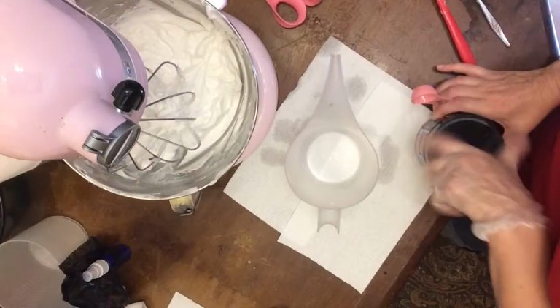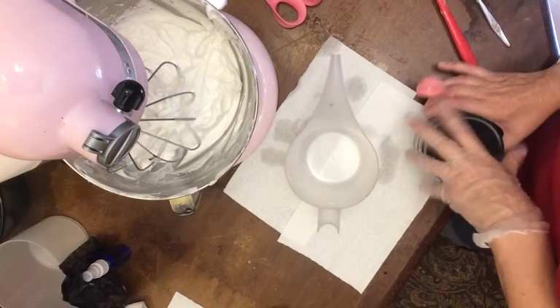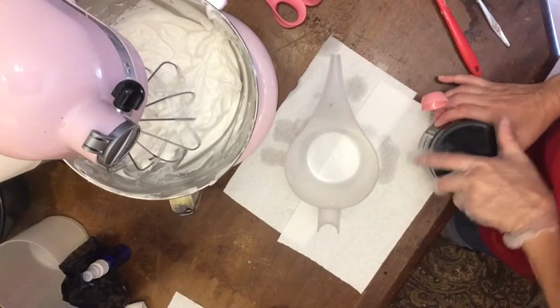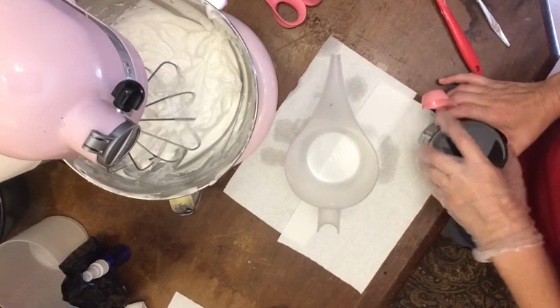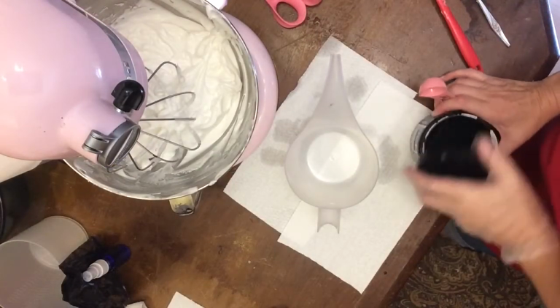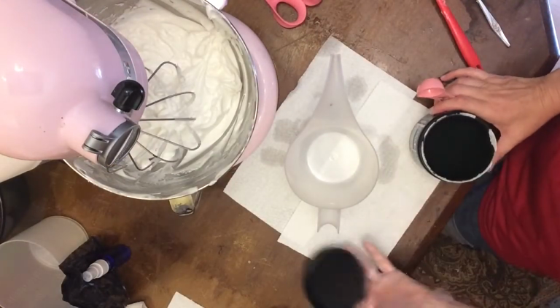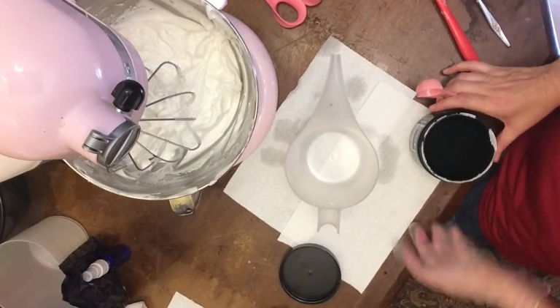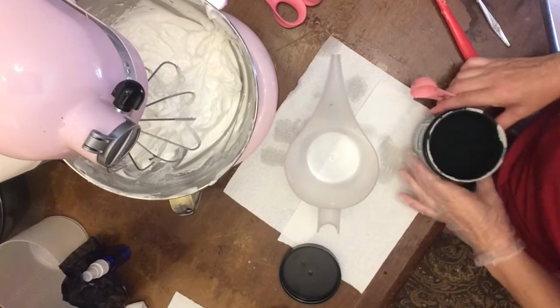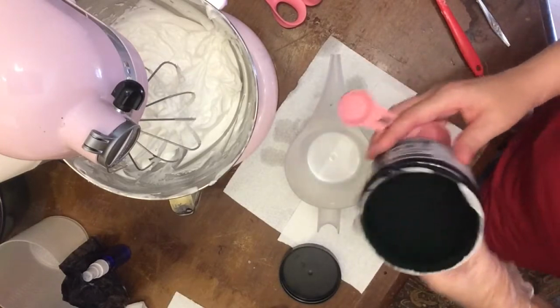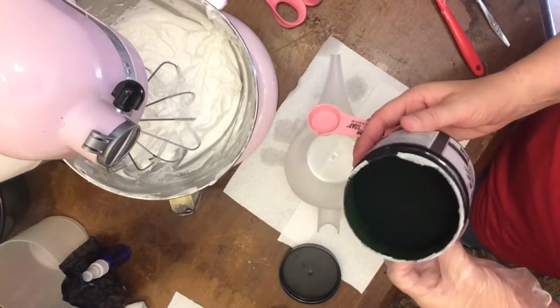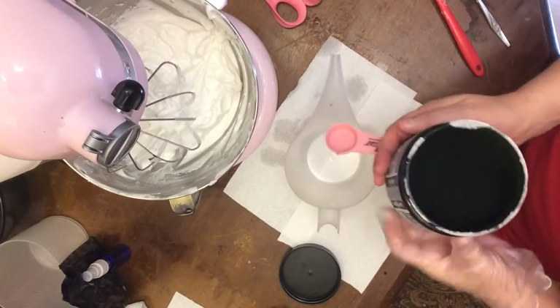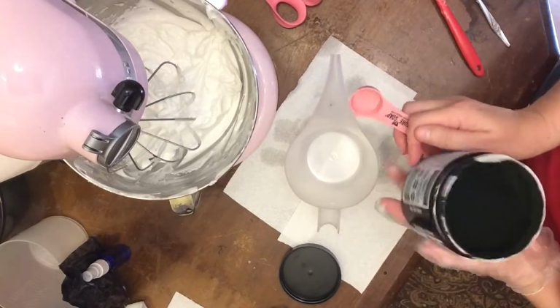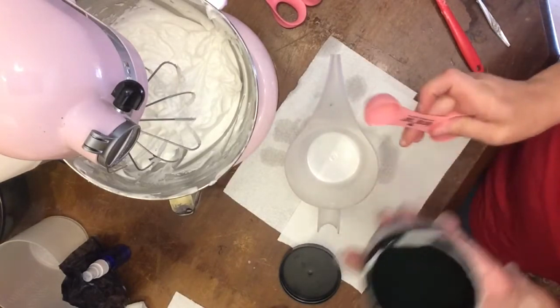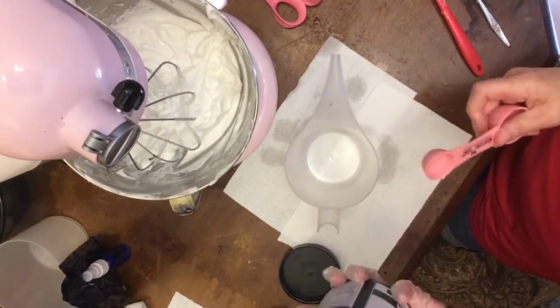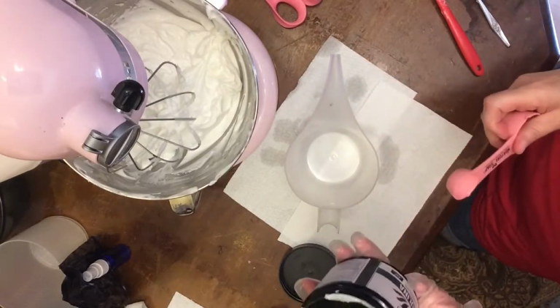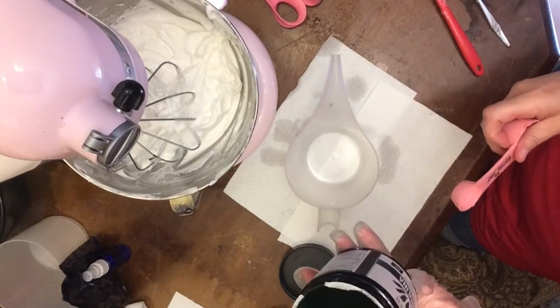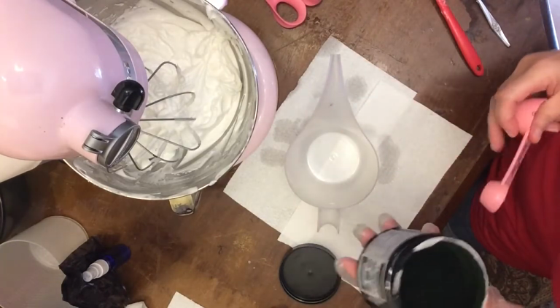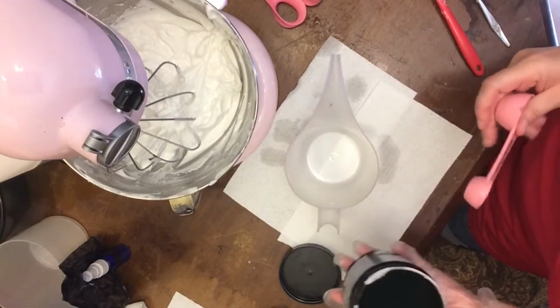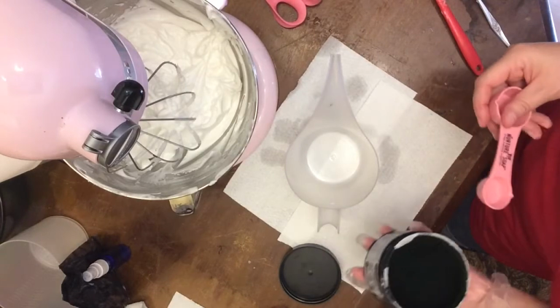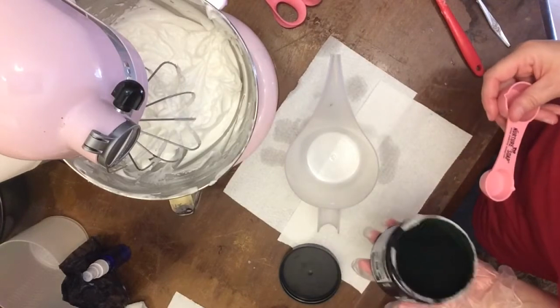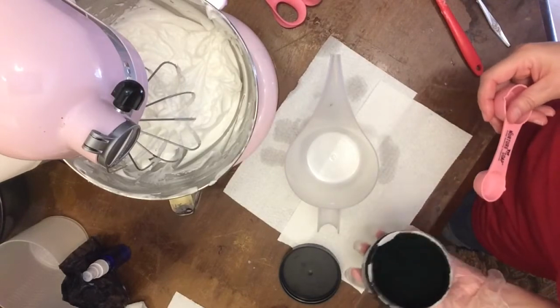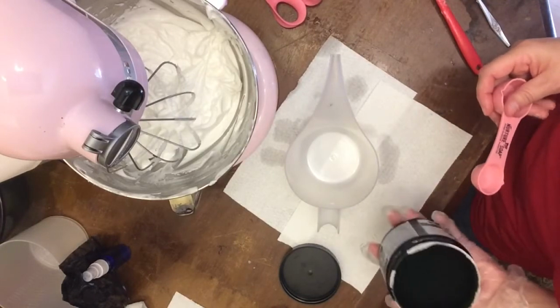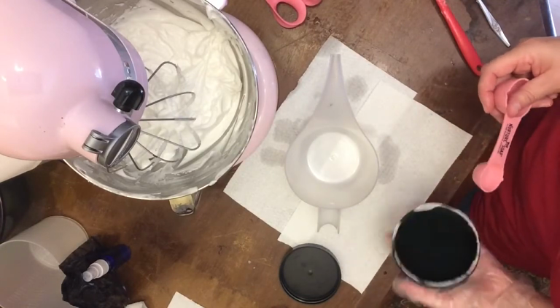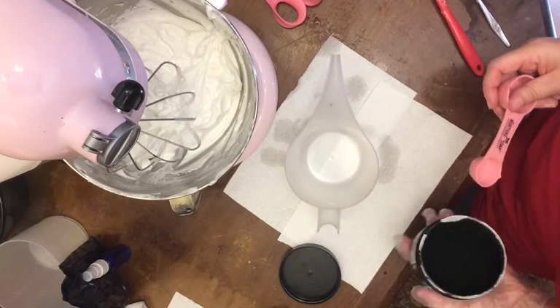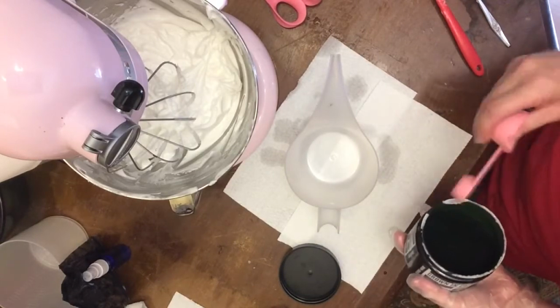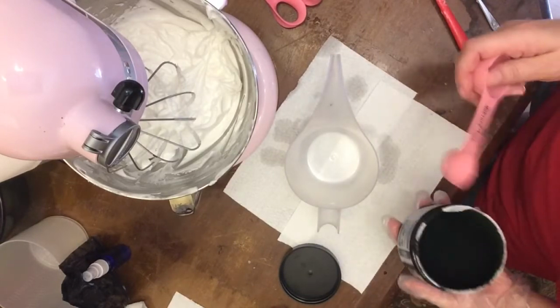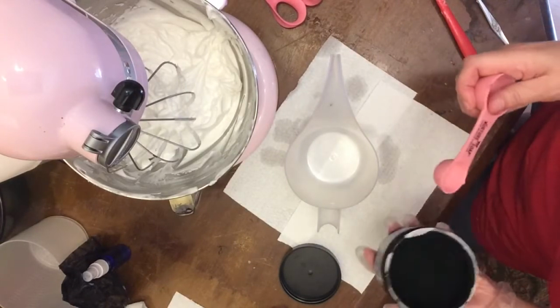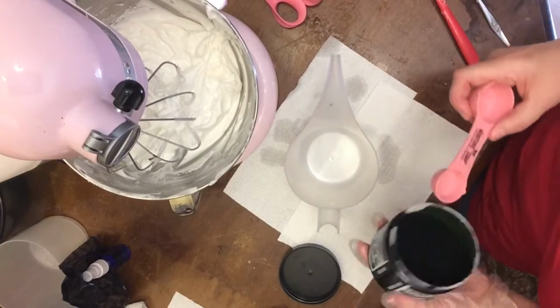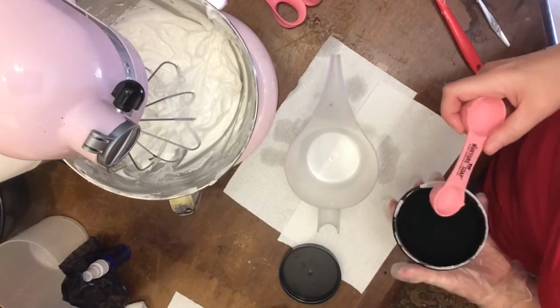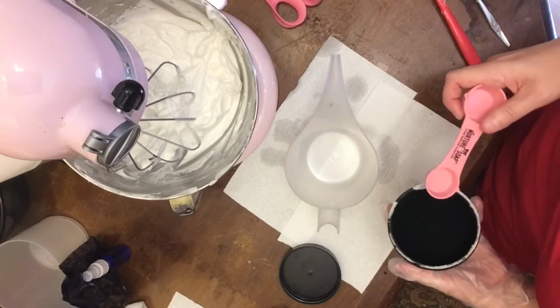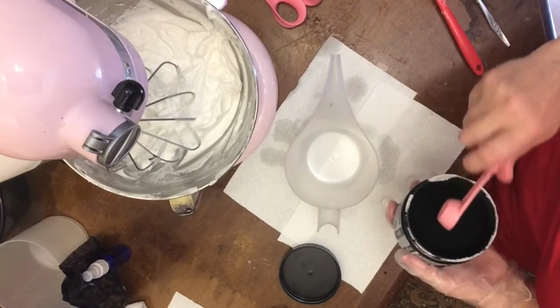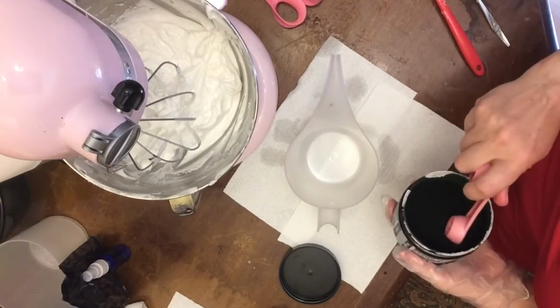I have never used this before — certainly never used this brand. I just got it, ordered it offline. And it smells terrible. I broke the seal earlier today. I don't care for the way it smells, but we'll see.